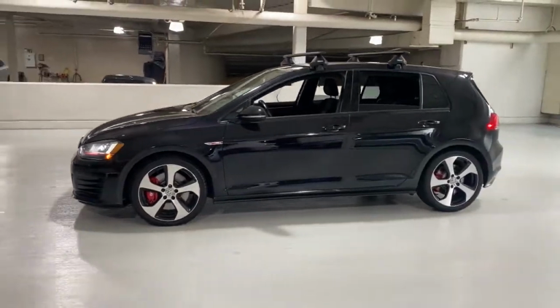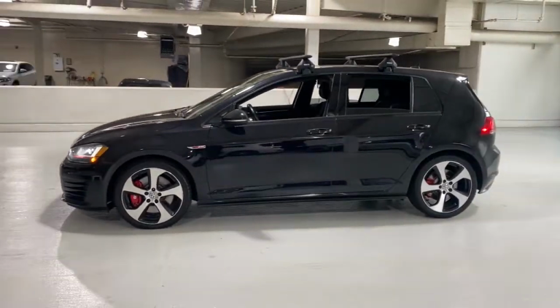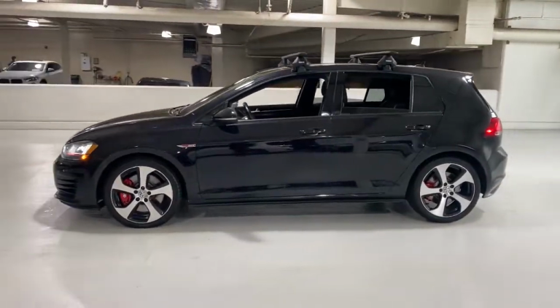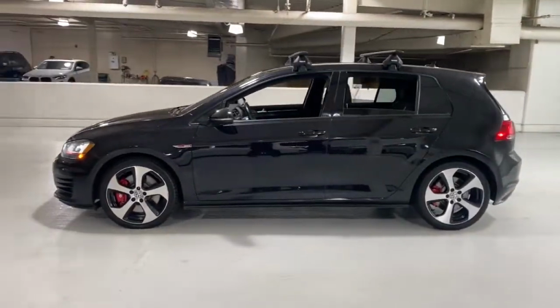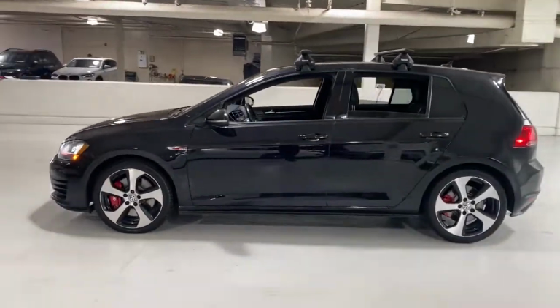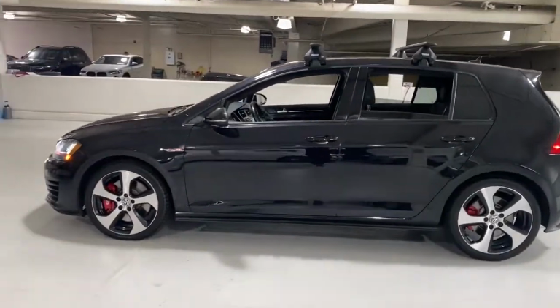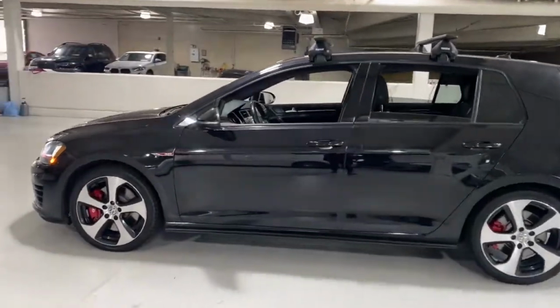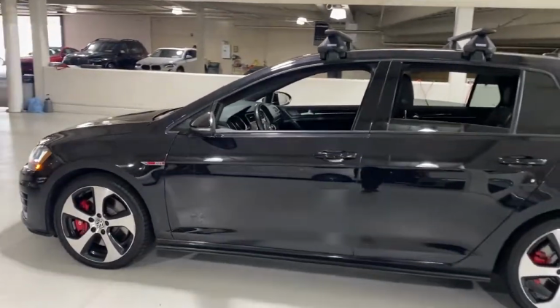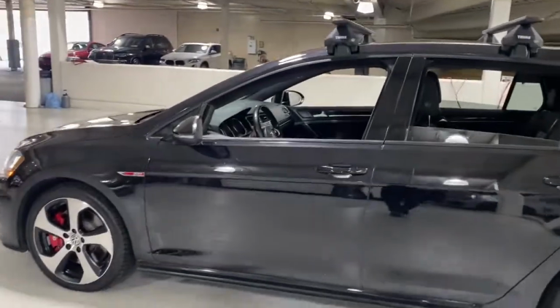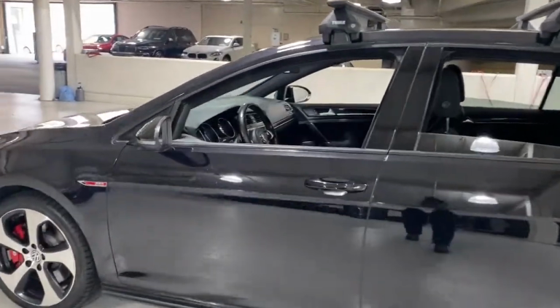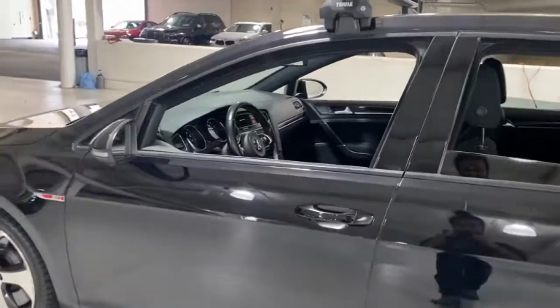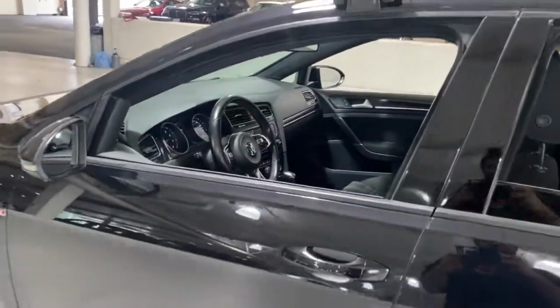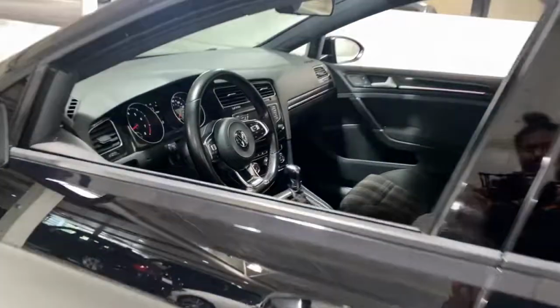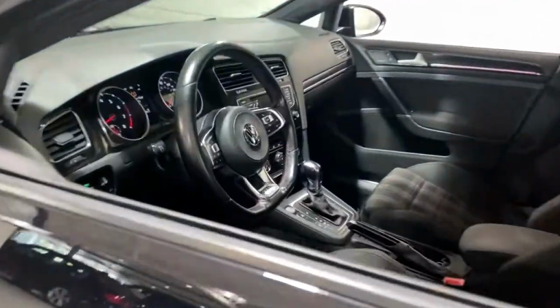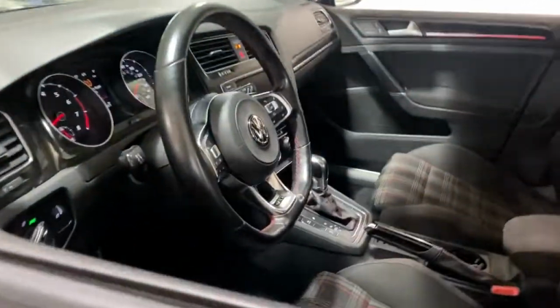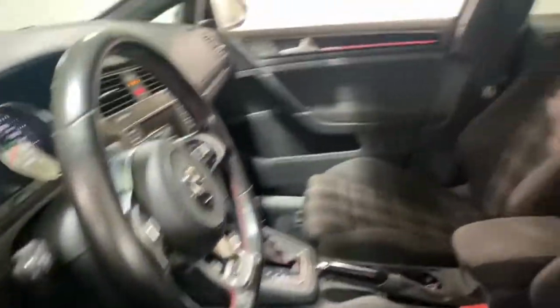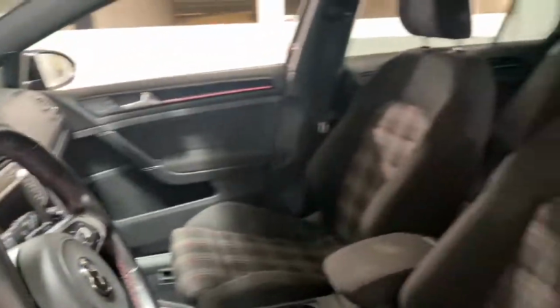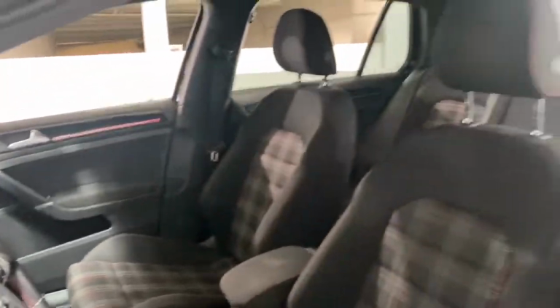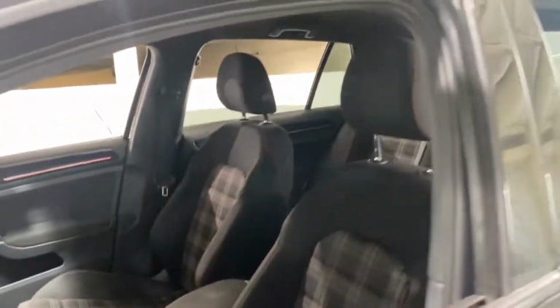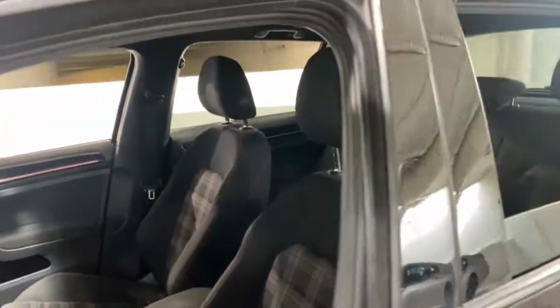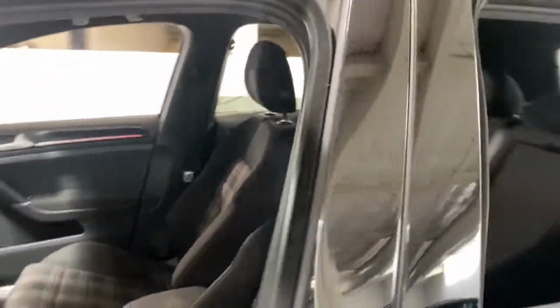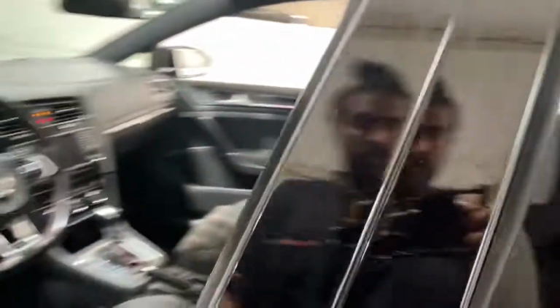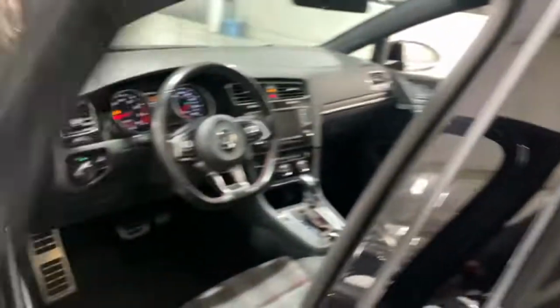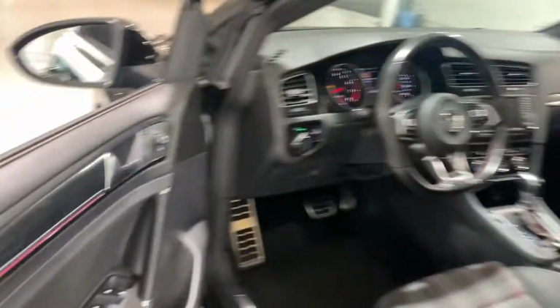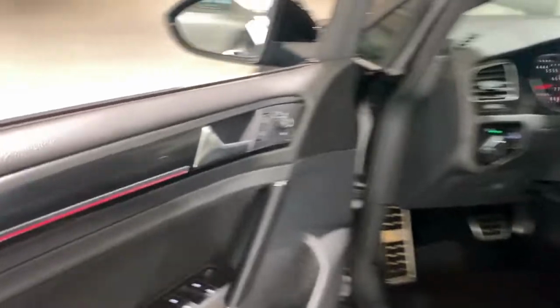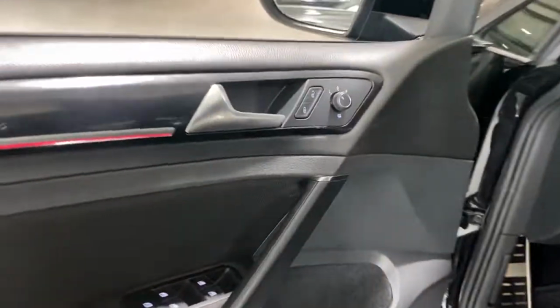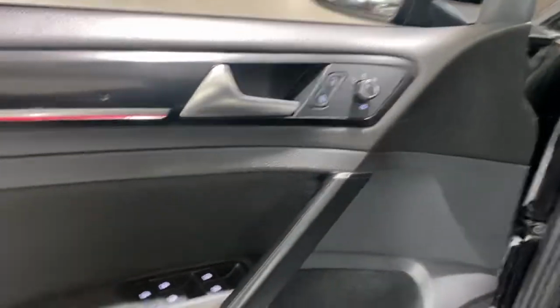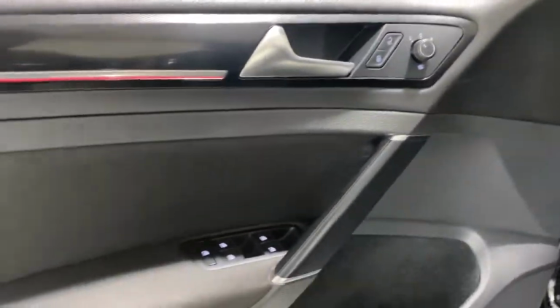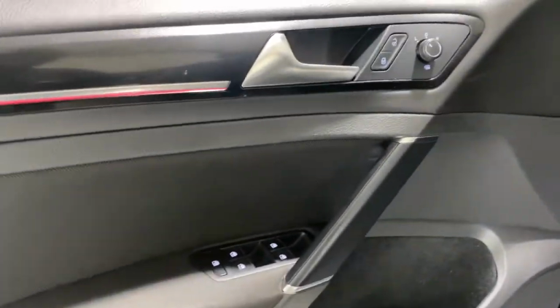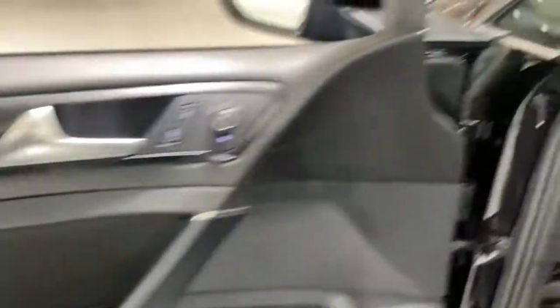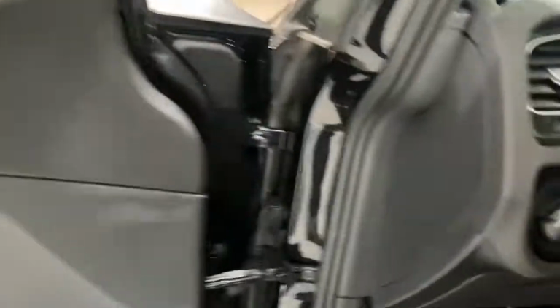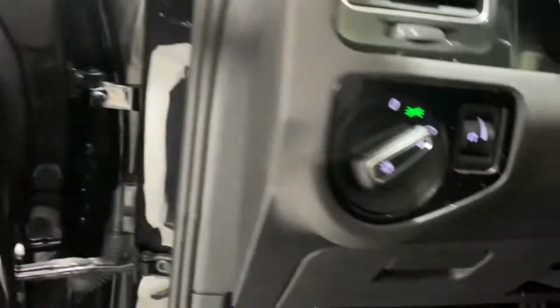This Golf GTI delivers sports car thrills and down-to-earth practicality. From its exhilarating performance to its suite of advanced safety tech and fuel efficiency, this hot-headed hatchback is an exceptional value.